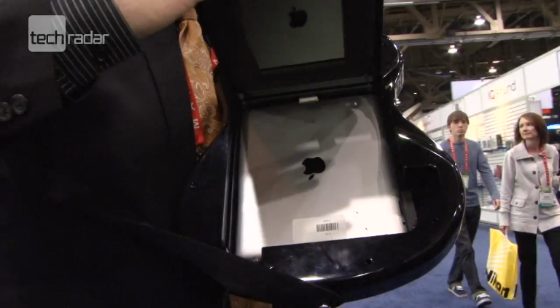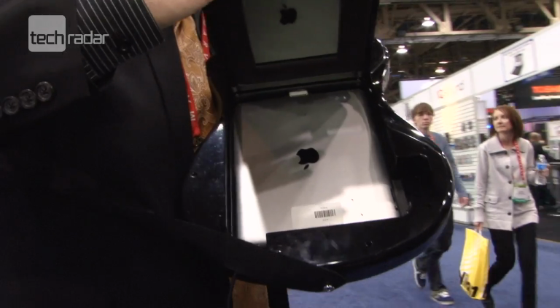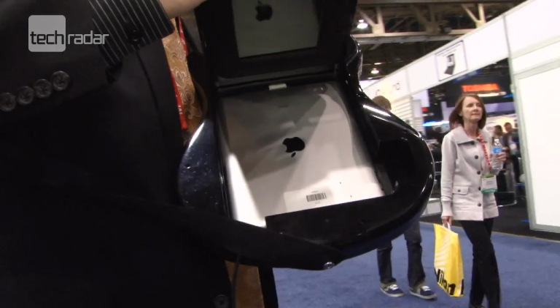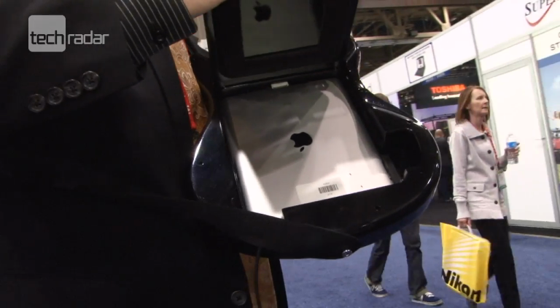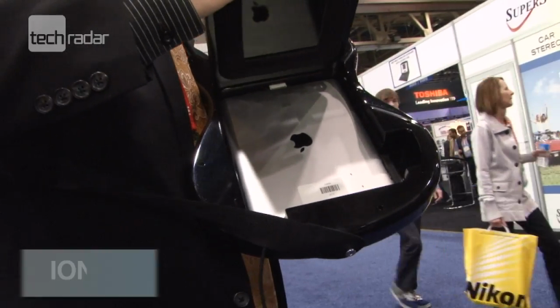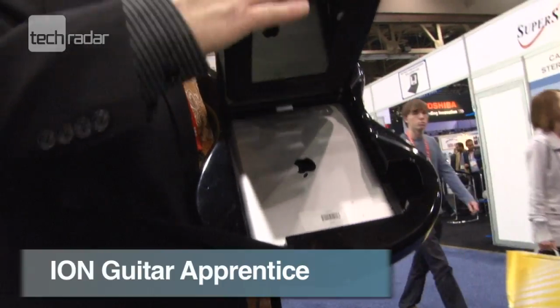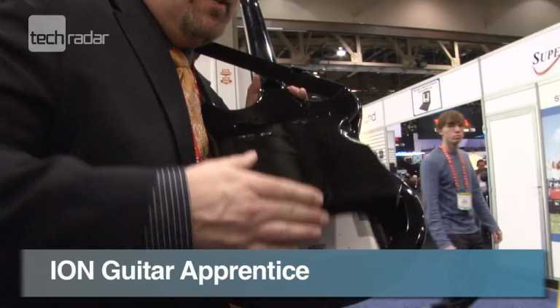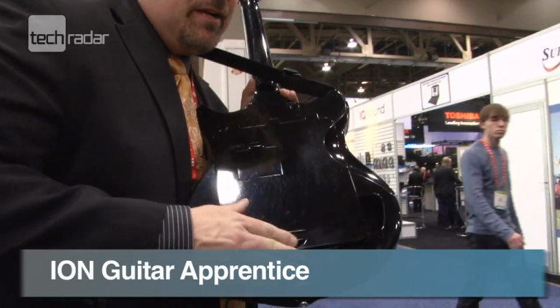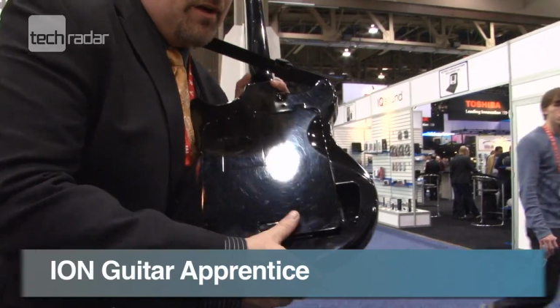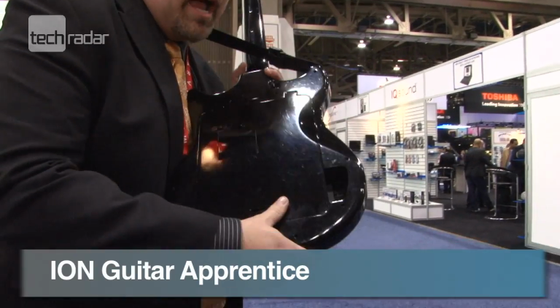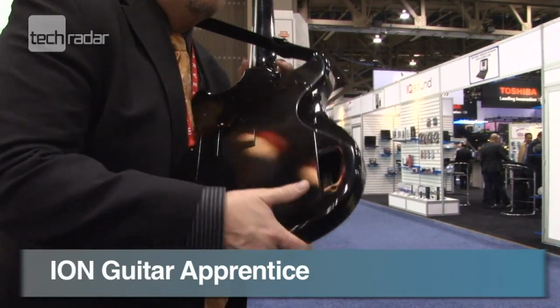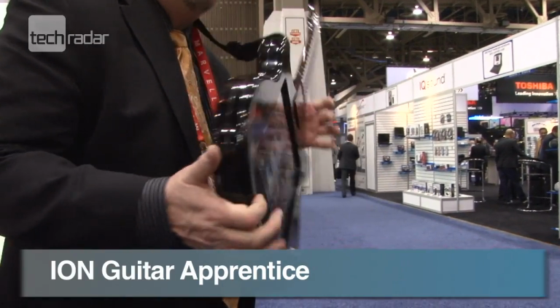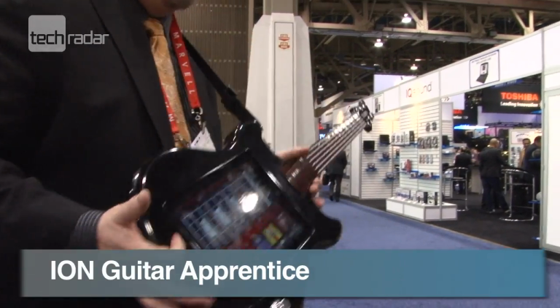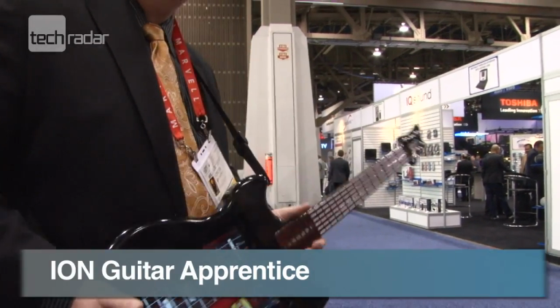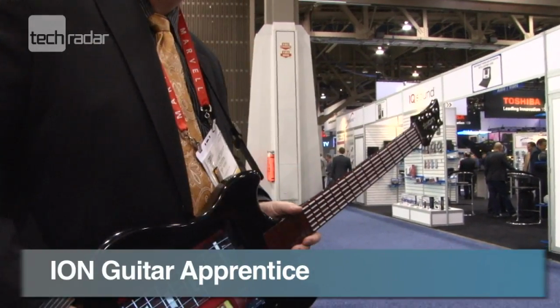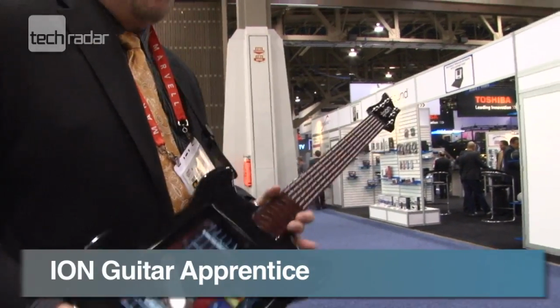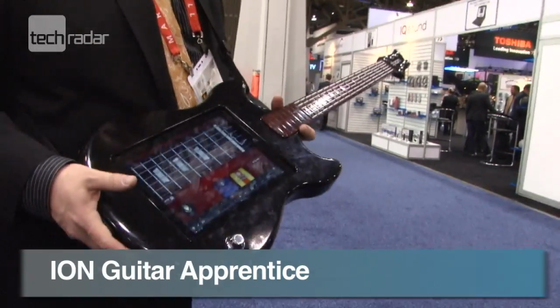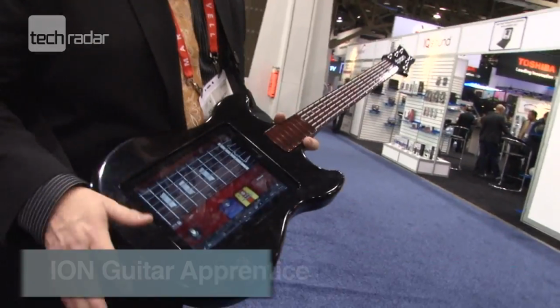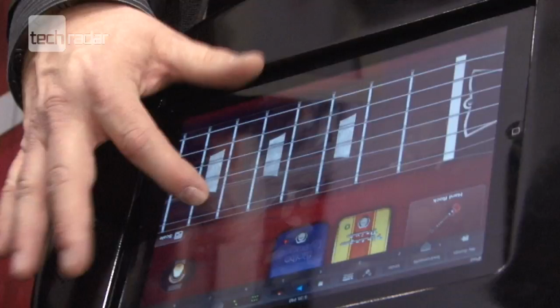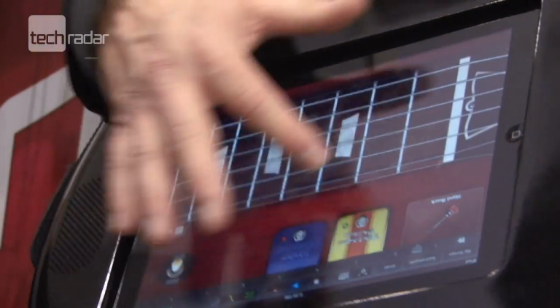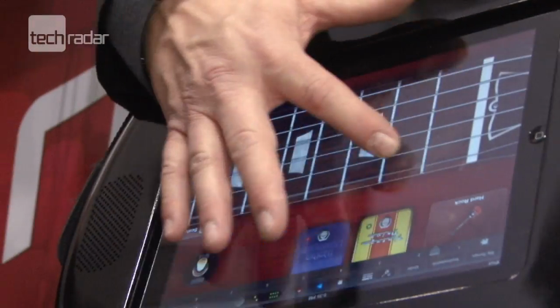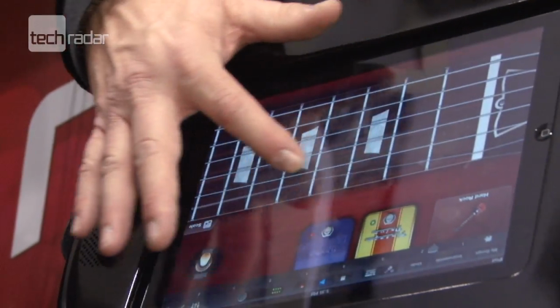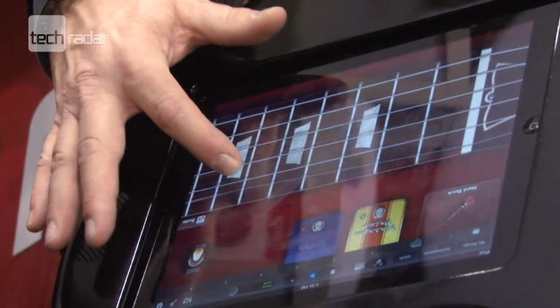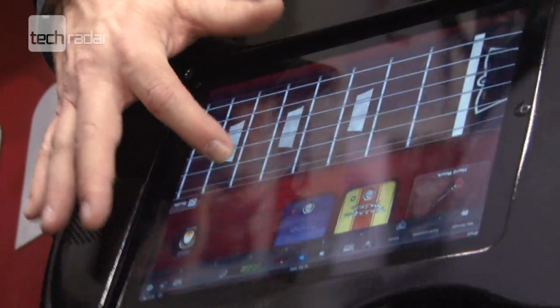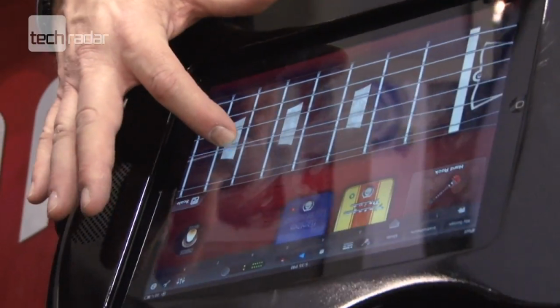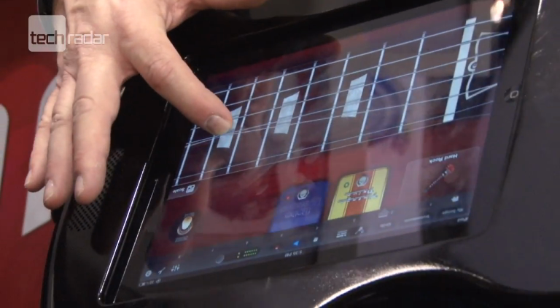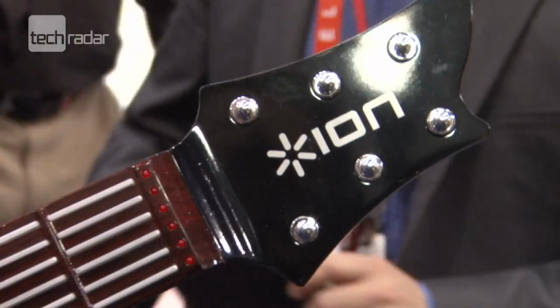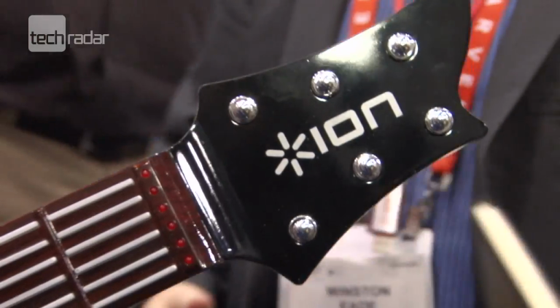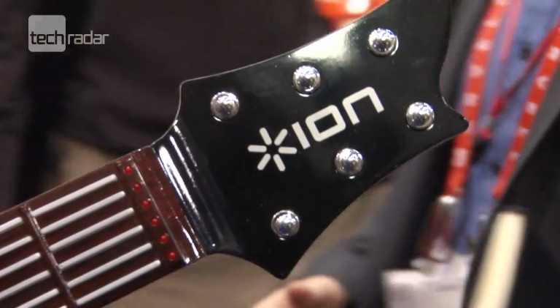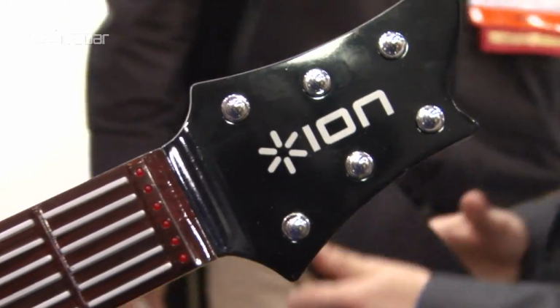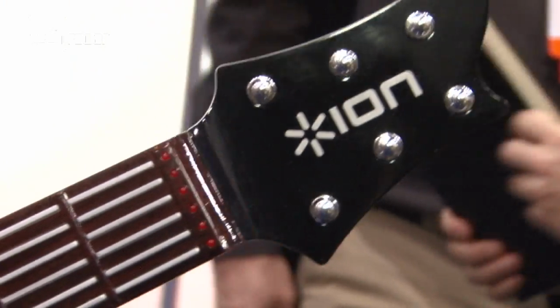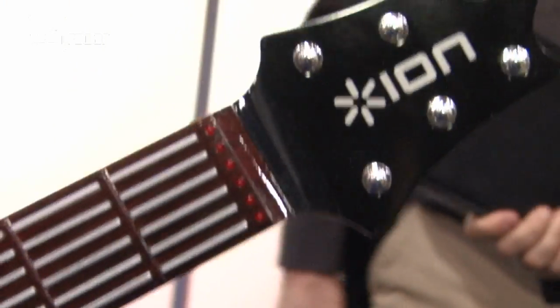Slot your iPad into ION's guitar-shaped gadgets and with the help of an app like GarageBand, you'll be able to strum away to your favourite Guns N' Roses tunes with the best of them.